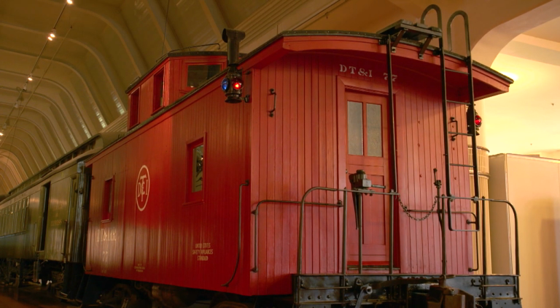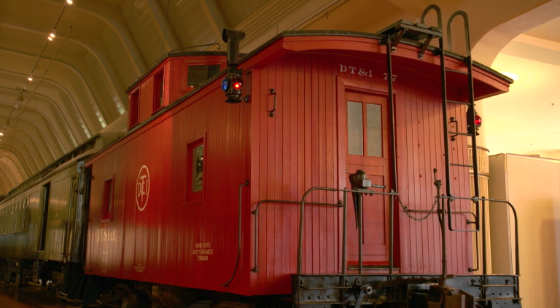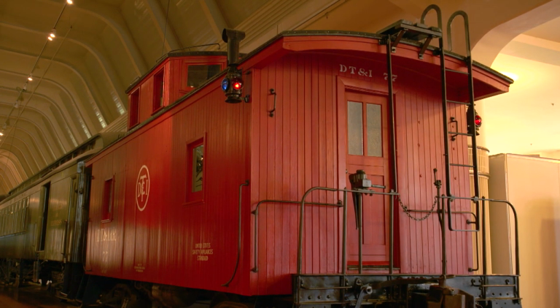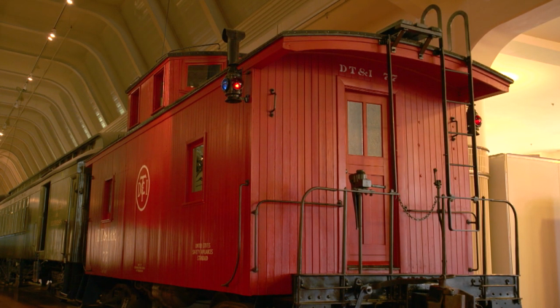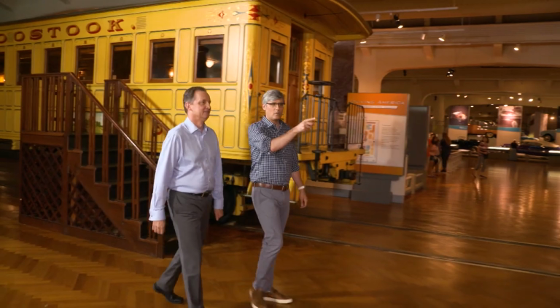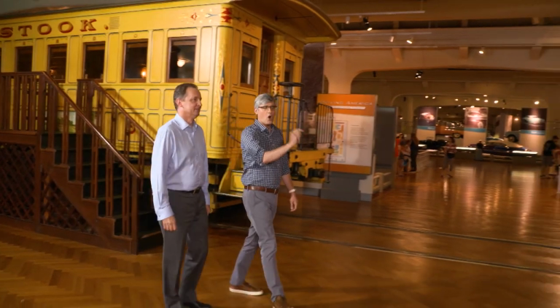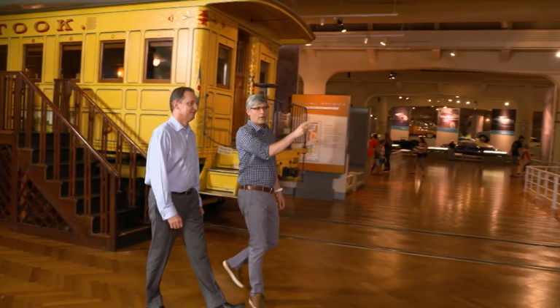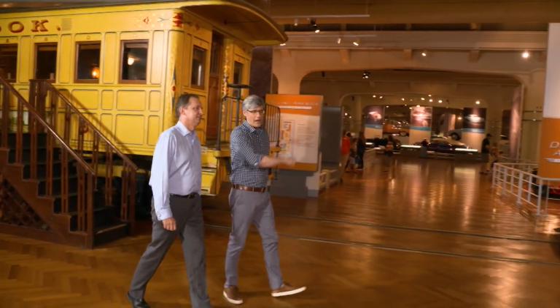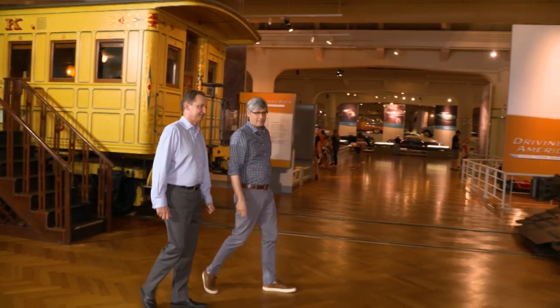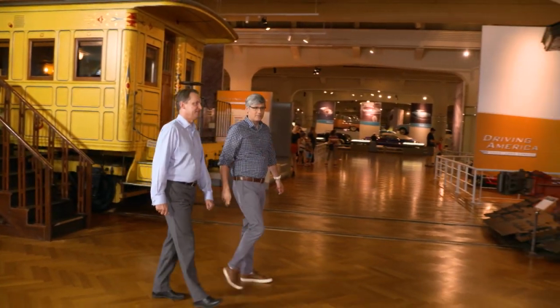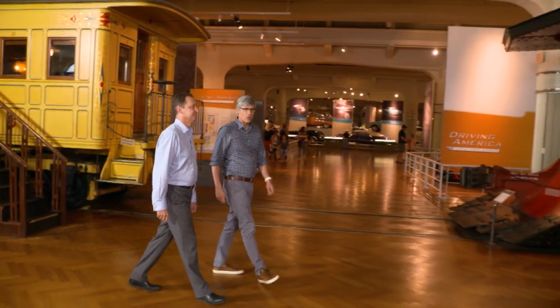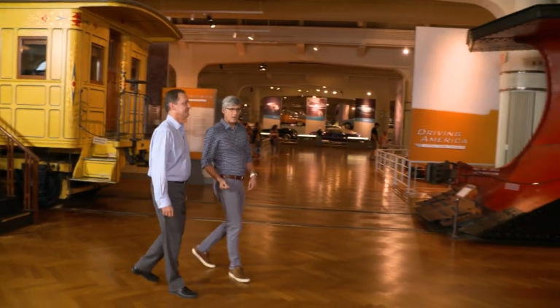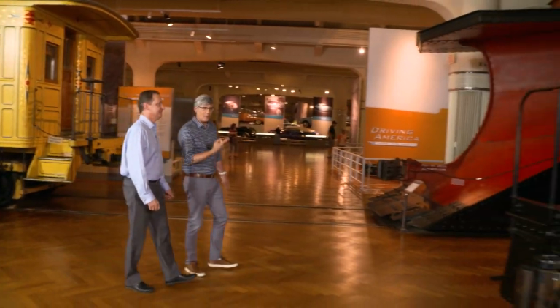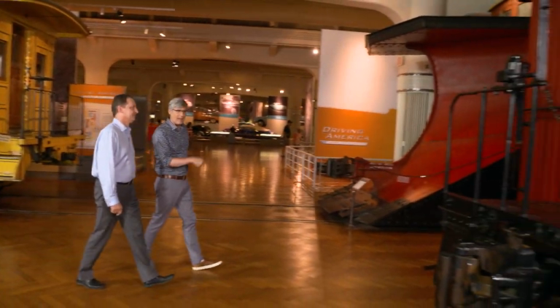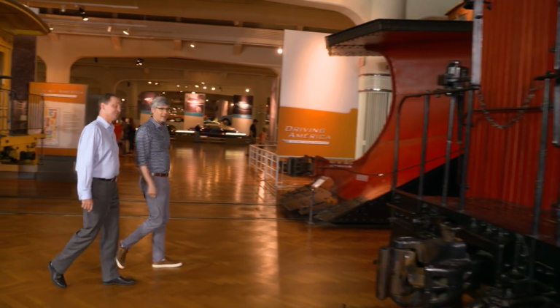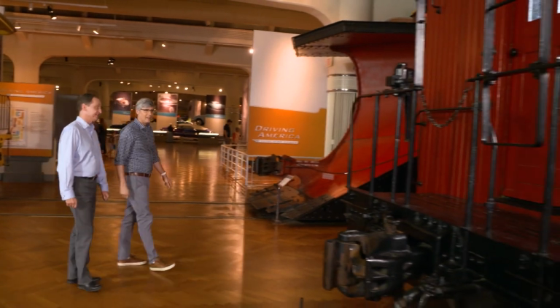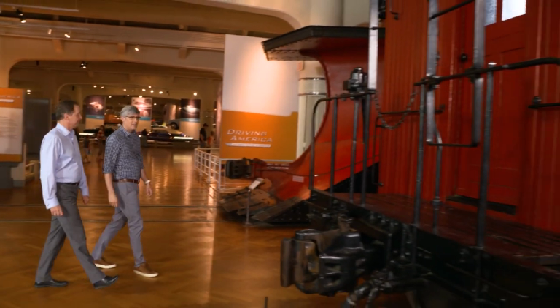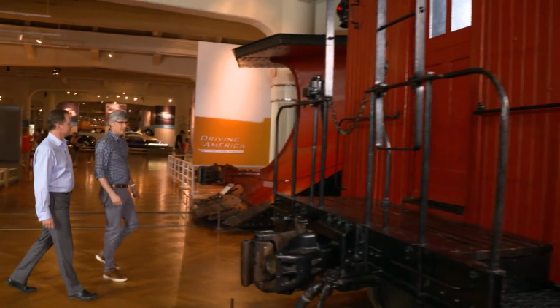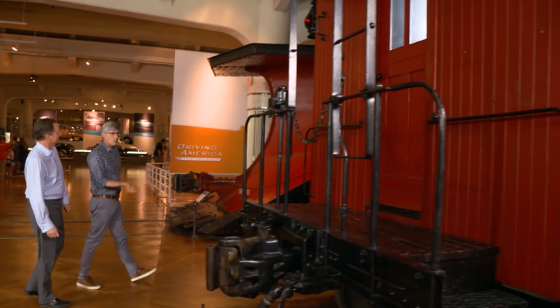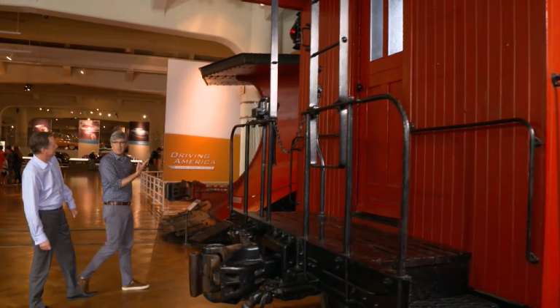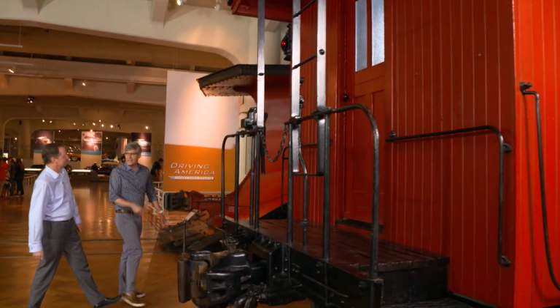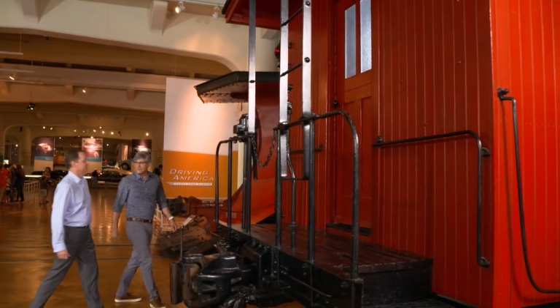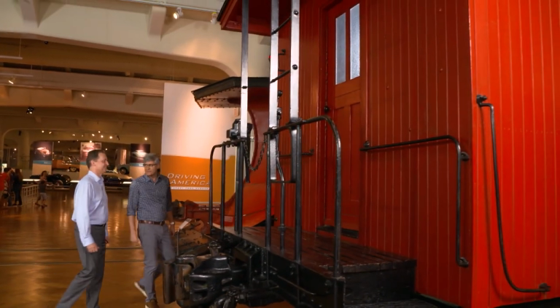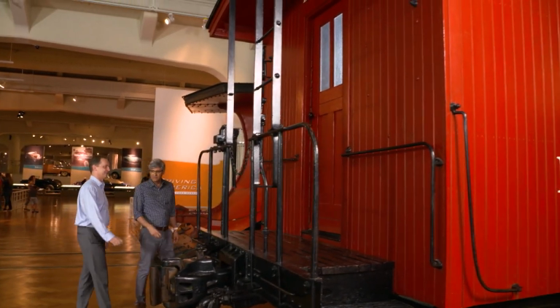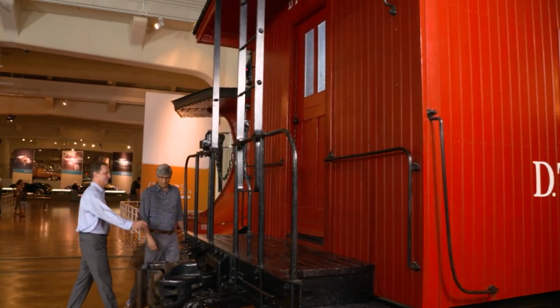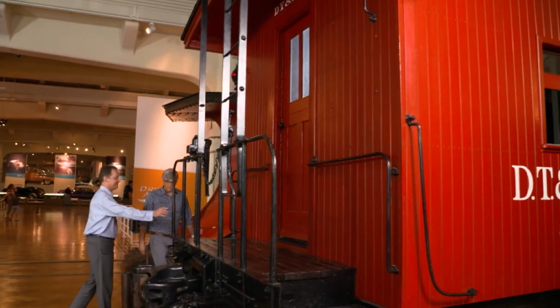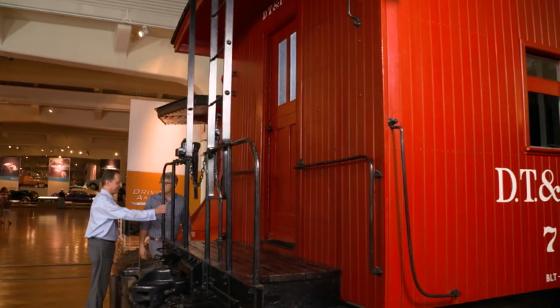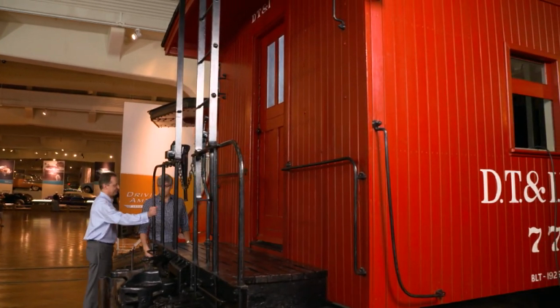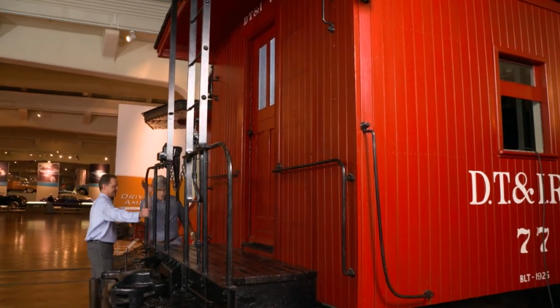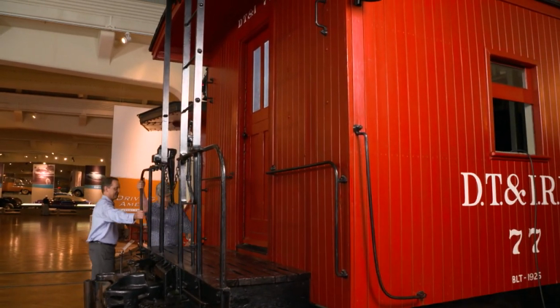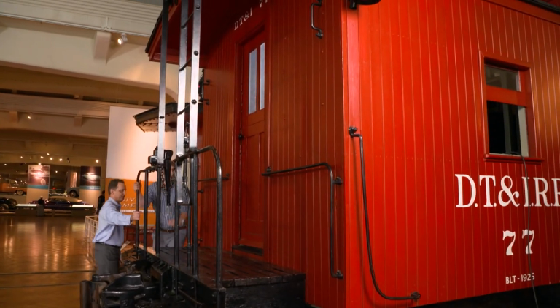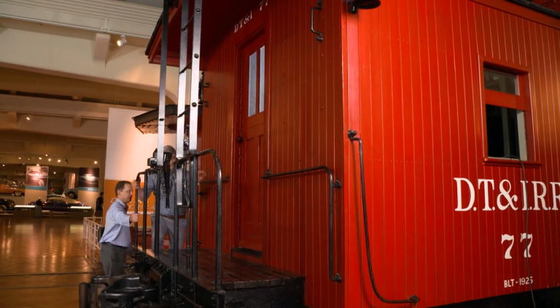So this is the last car in the train. It is indeed. Which means it's a caboose. What's inside? It's a lot of fun to see. Take a look. Well, there's a lot going on.